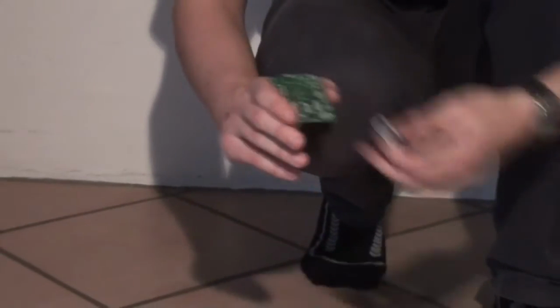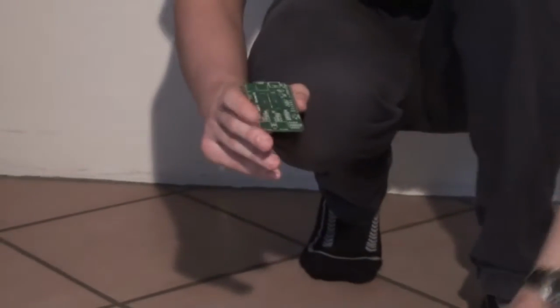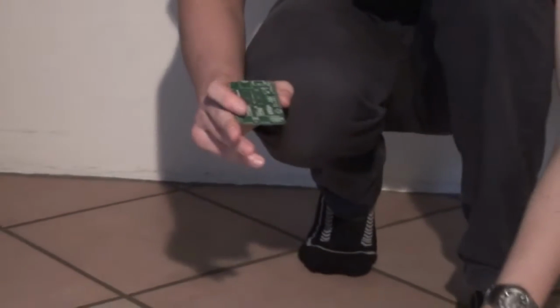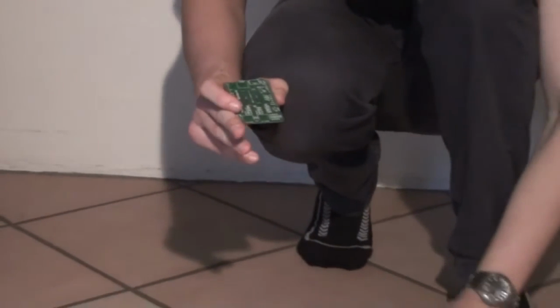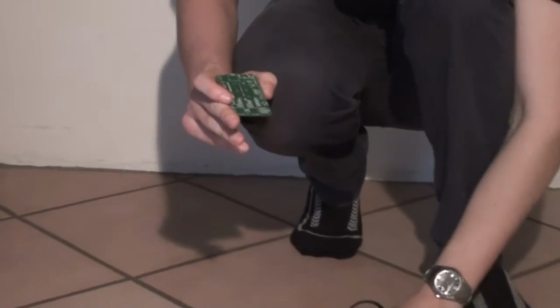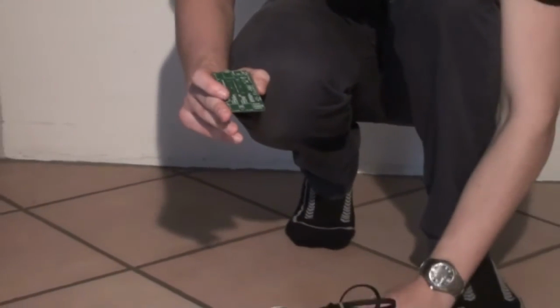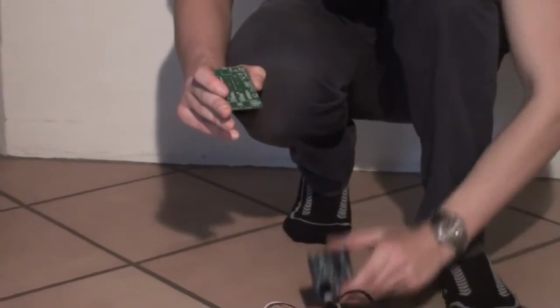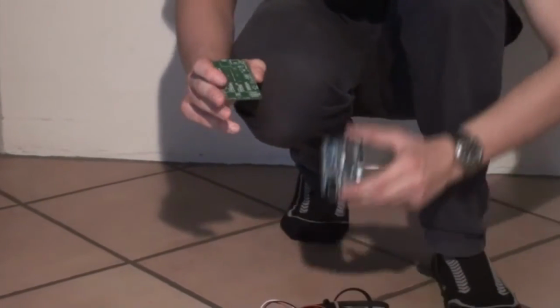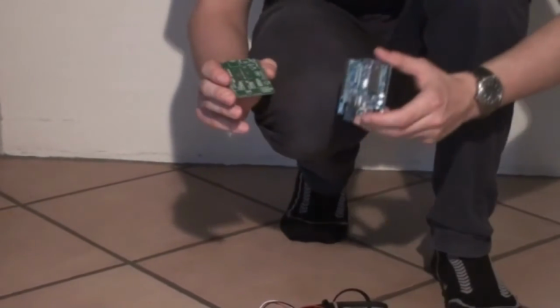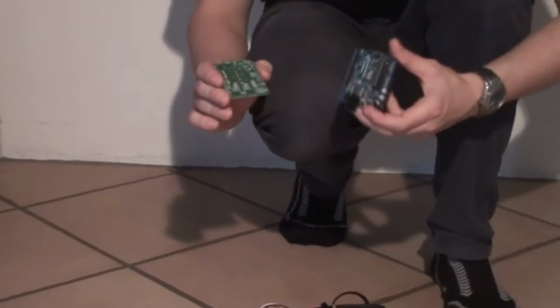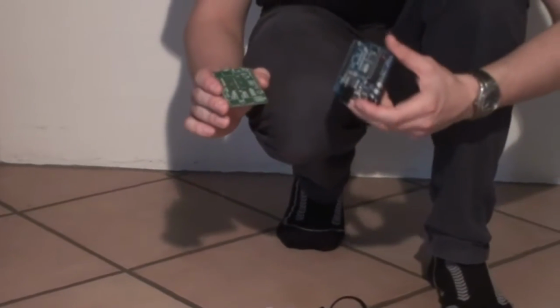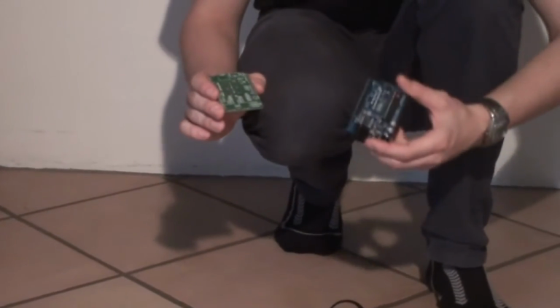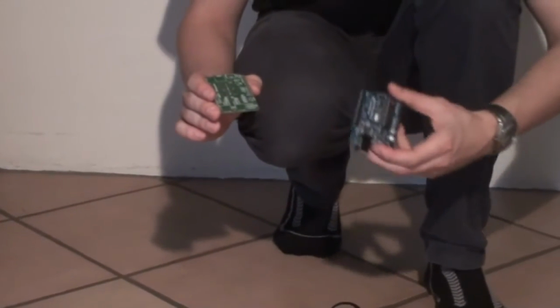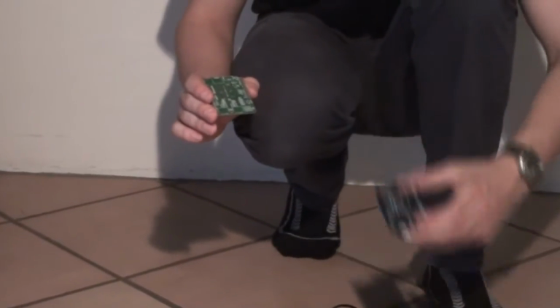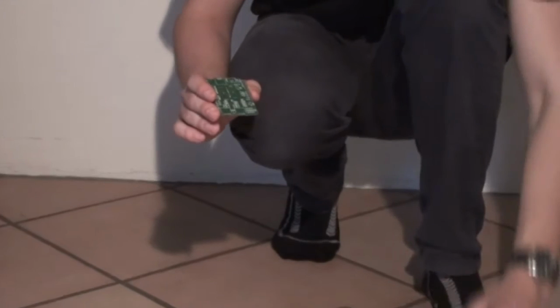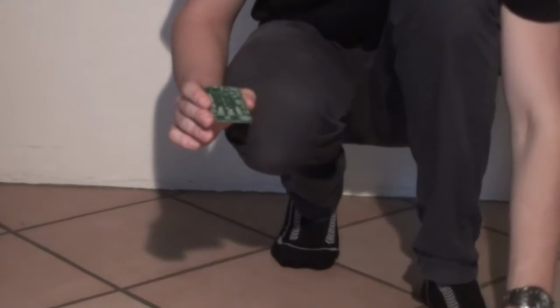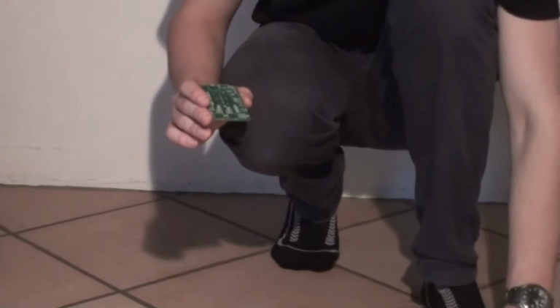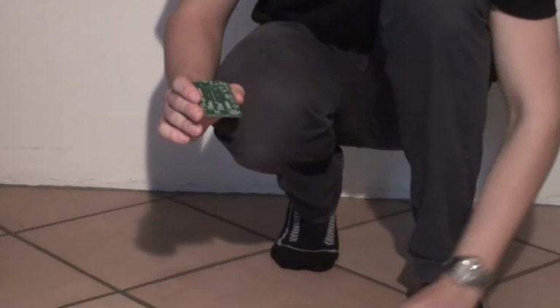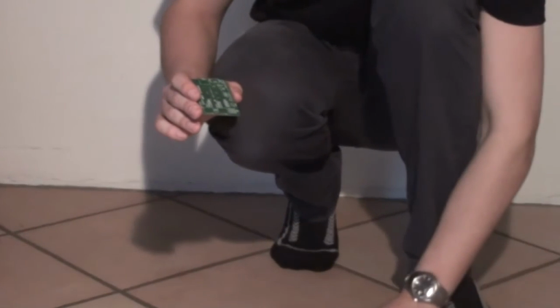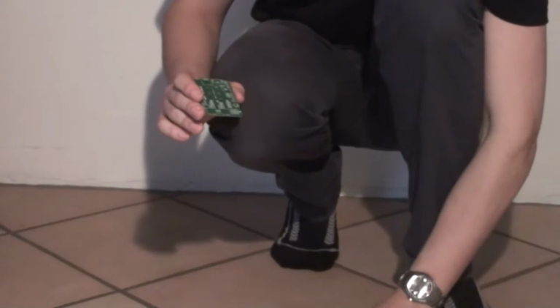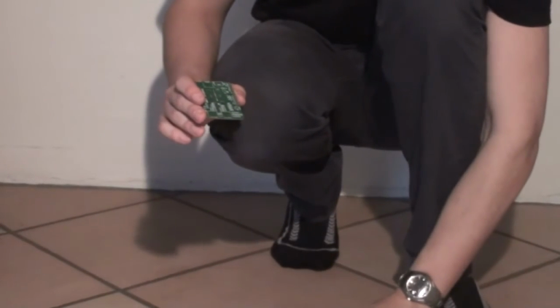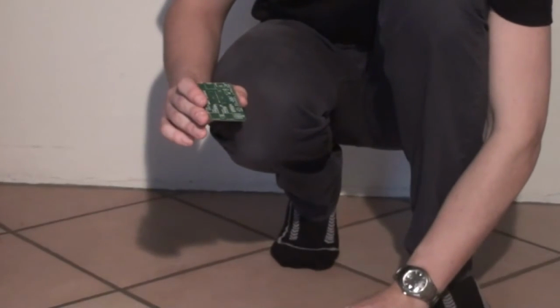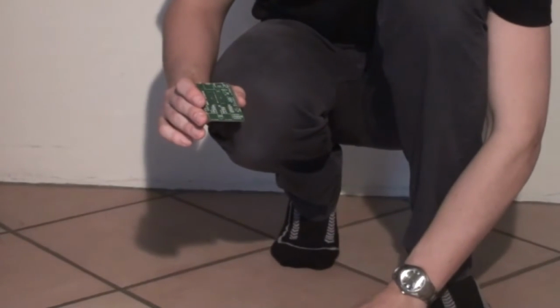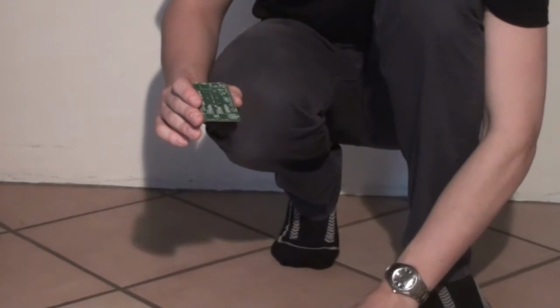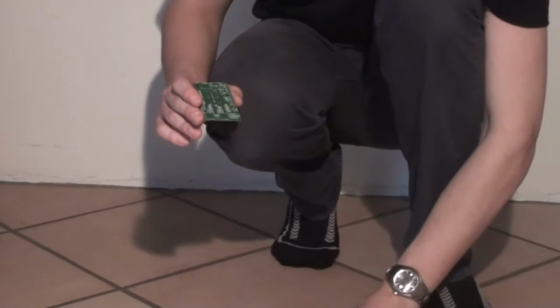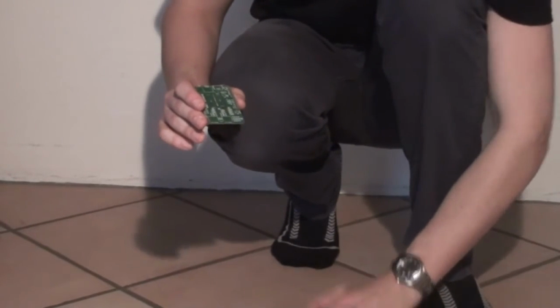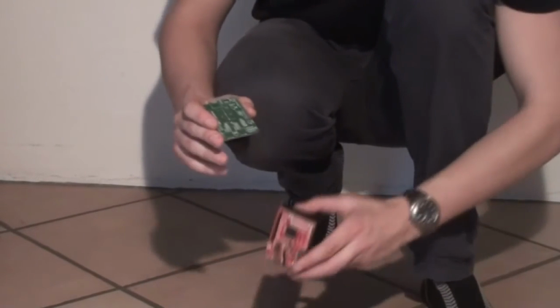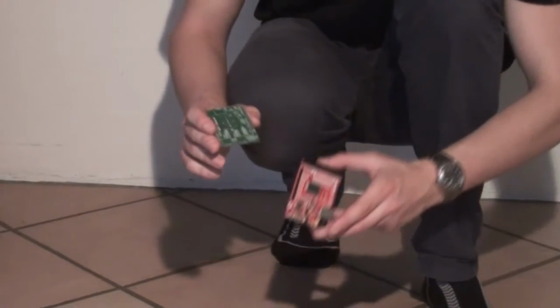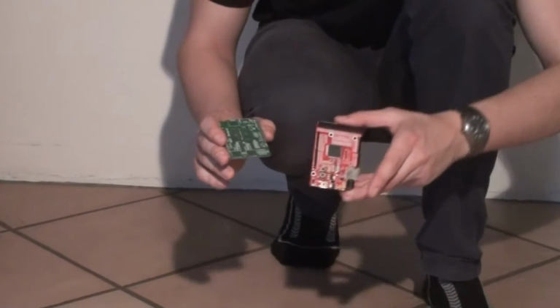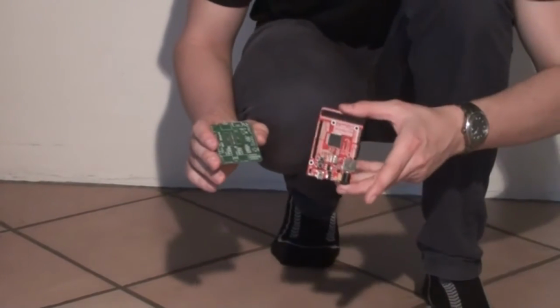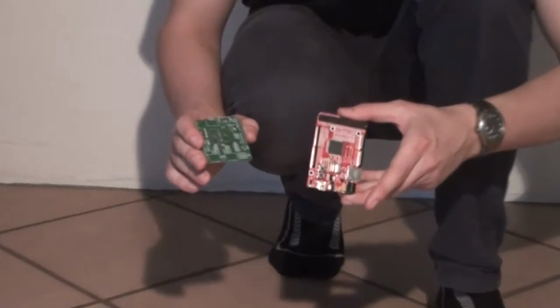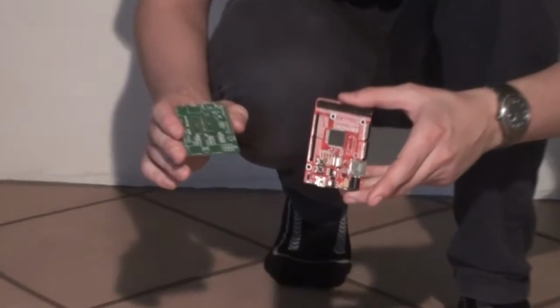The NXT shield is of course compatible with Arduino, but also any other Arduino form factor board like the FES Panda.